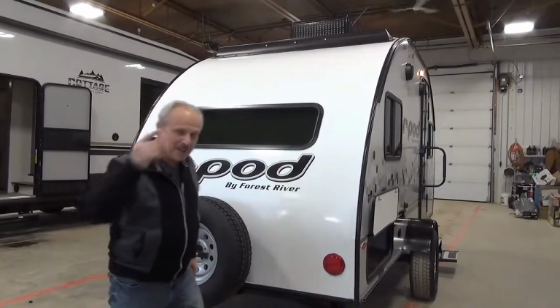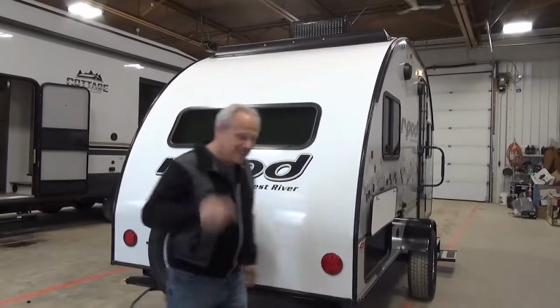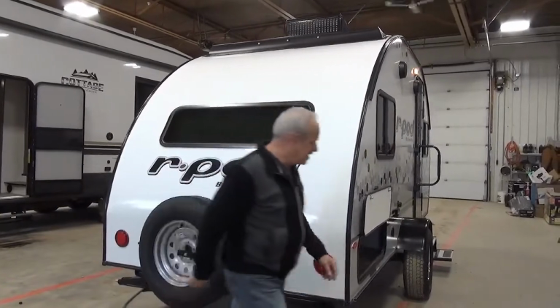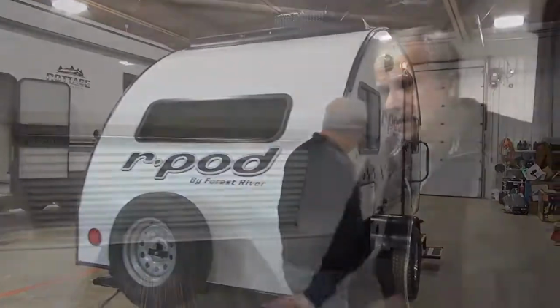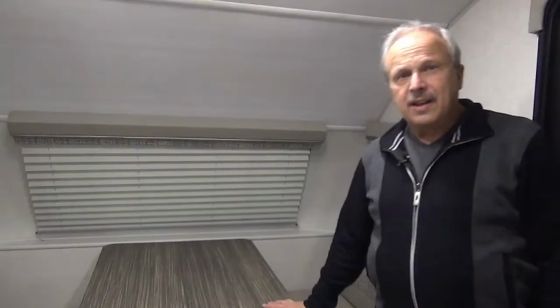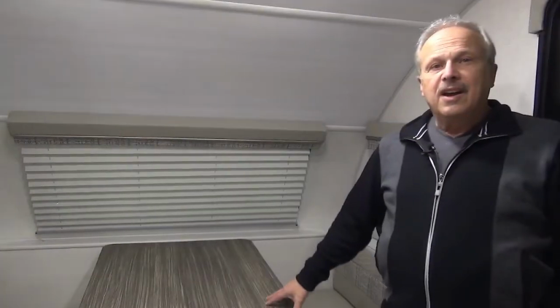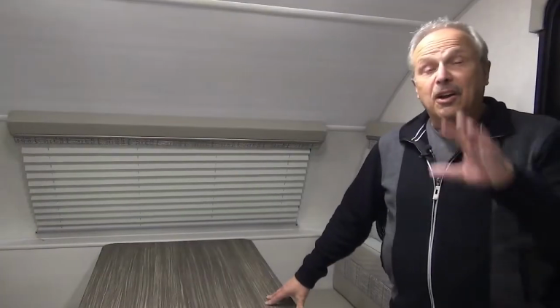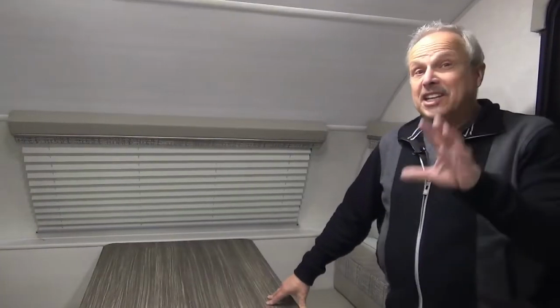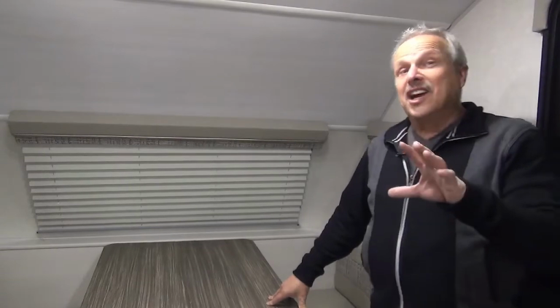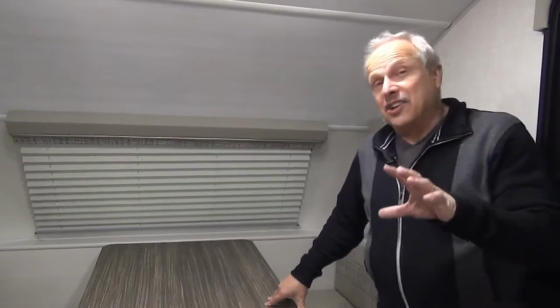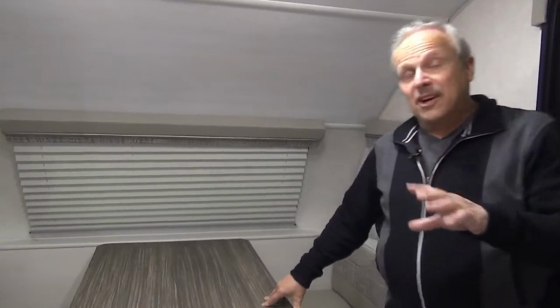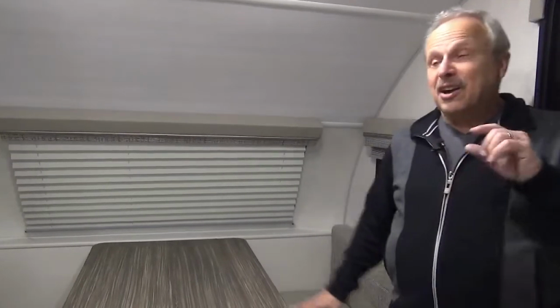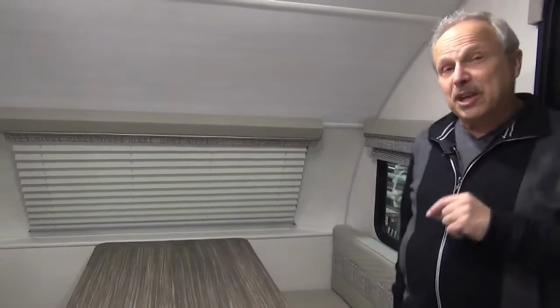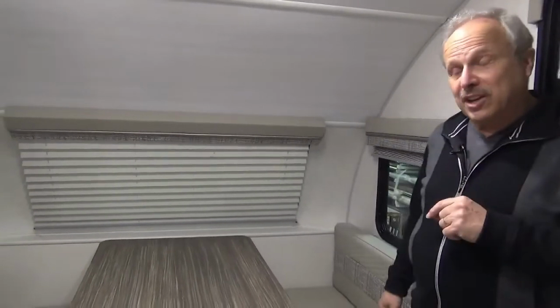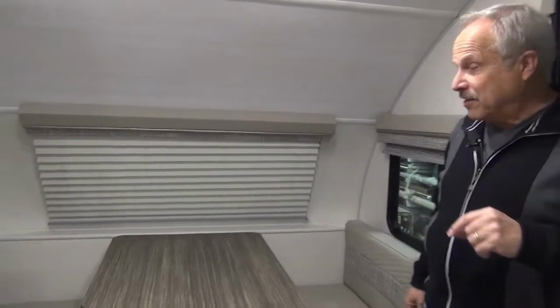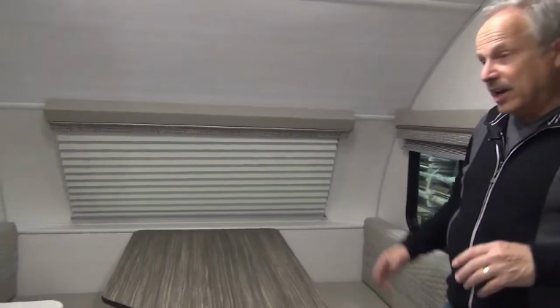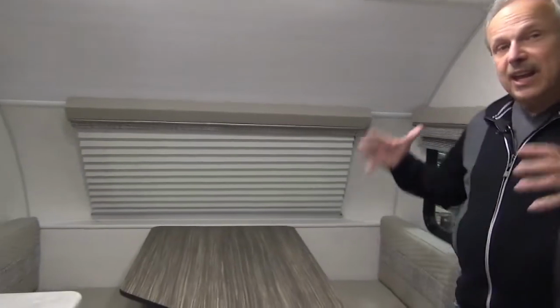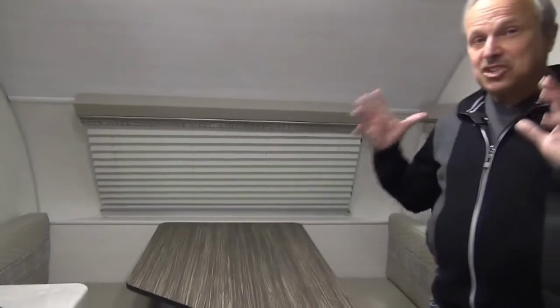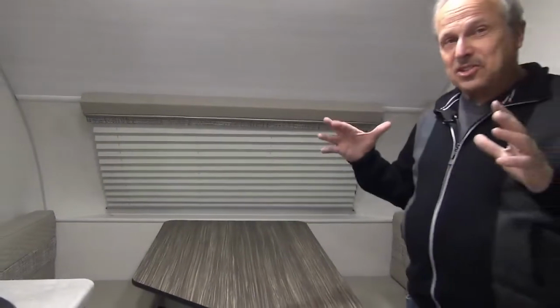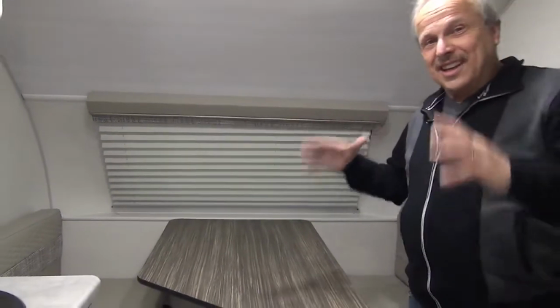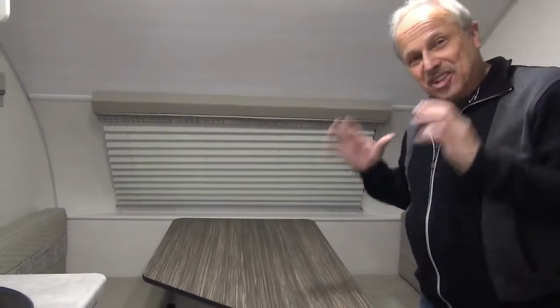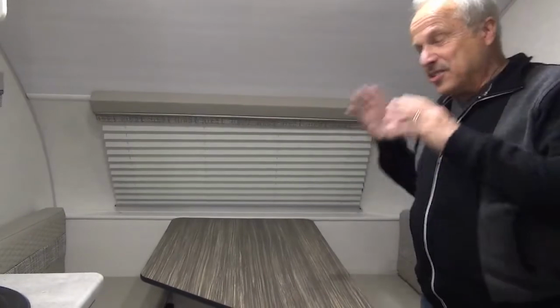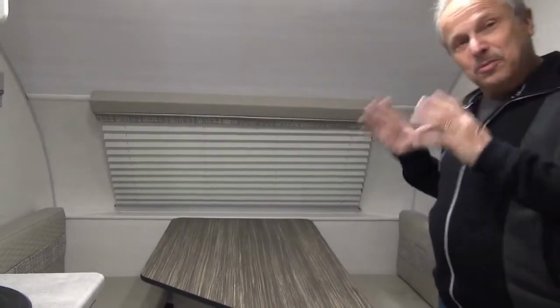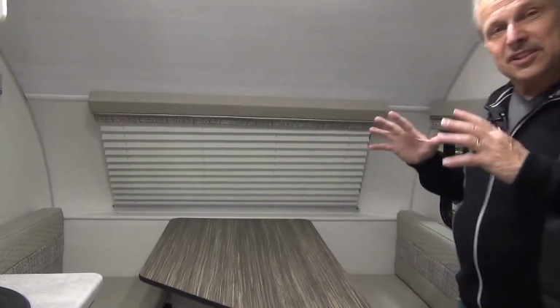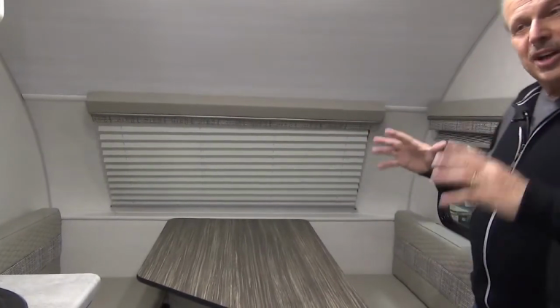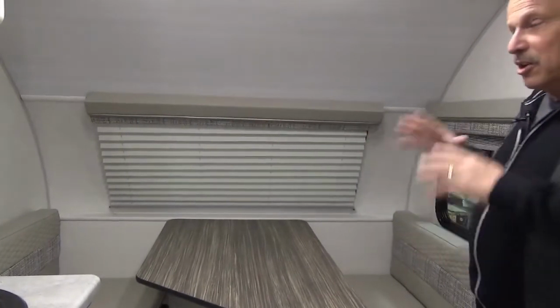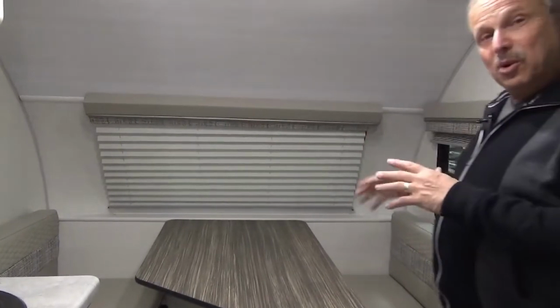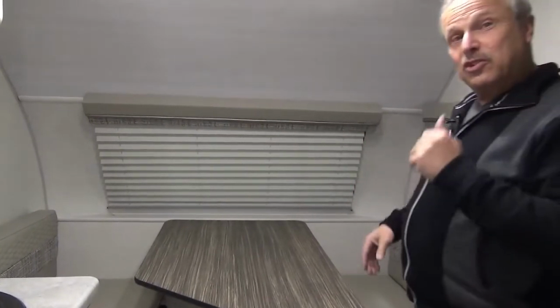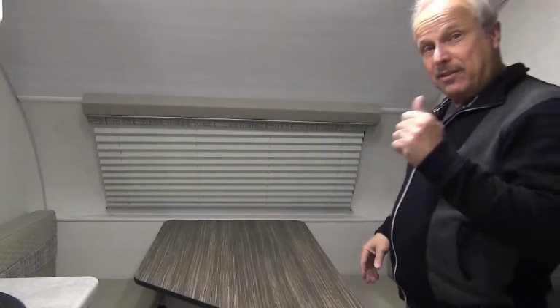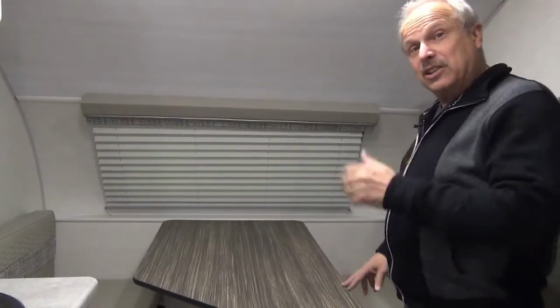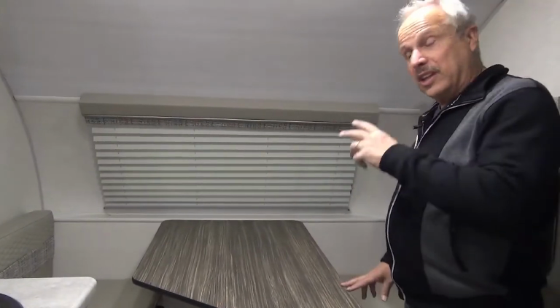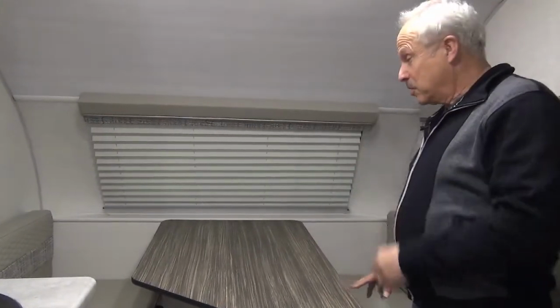Come on inside. Inside the R-Pod RP-171, it's cozy, it's nice — it's for you purists that want to be on the road, traveling and enjoying the outdoors.